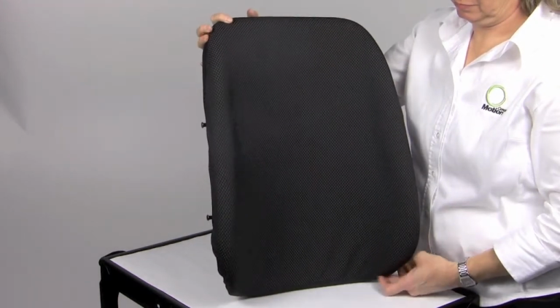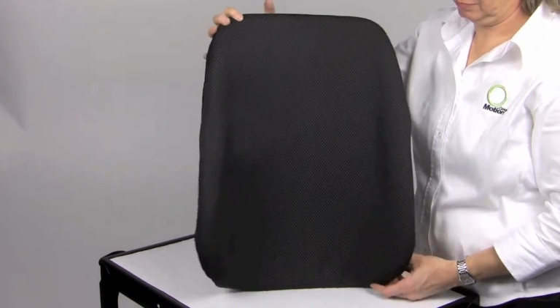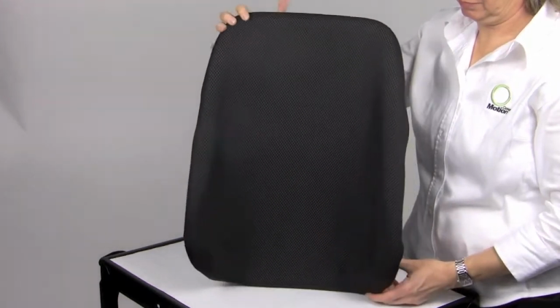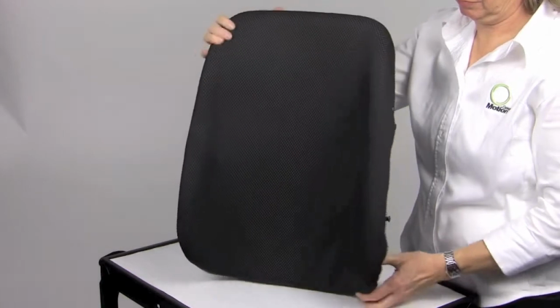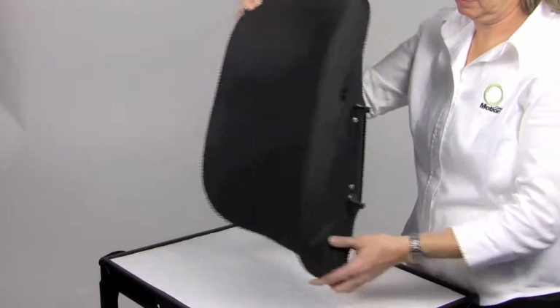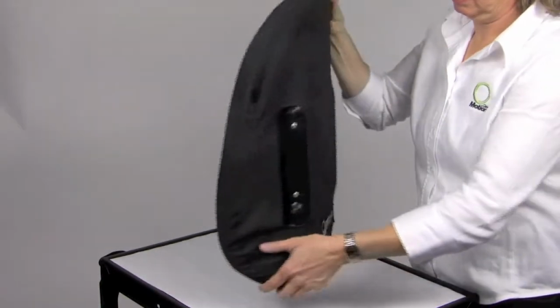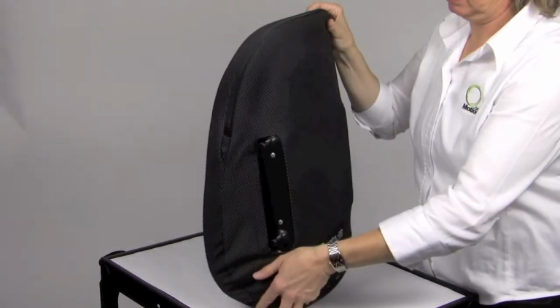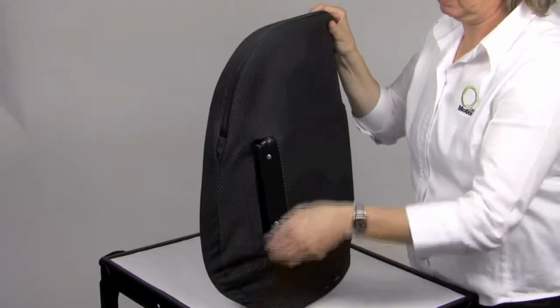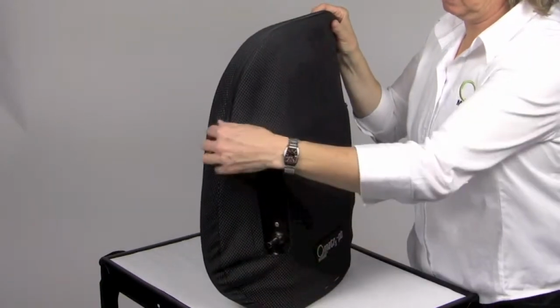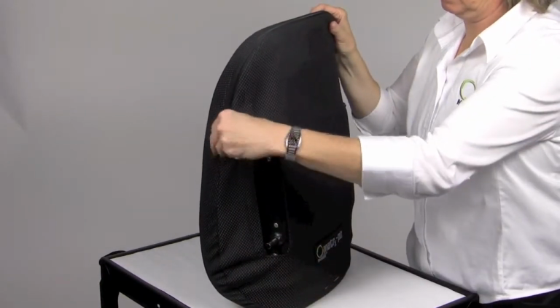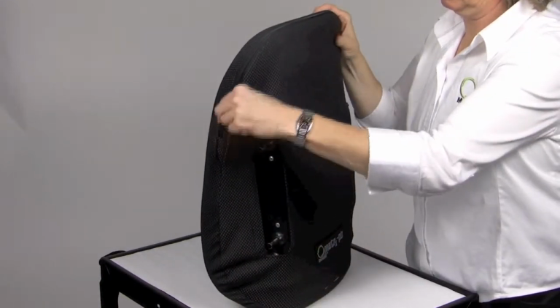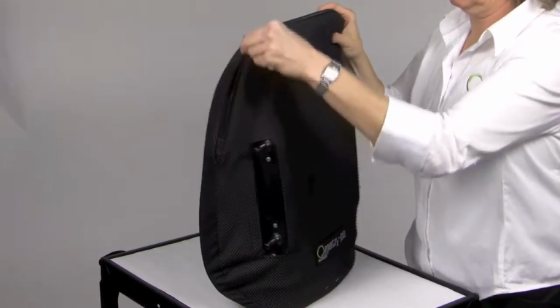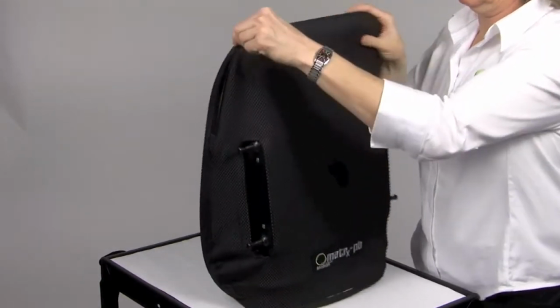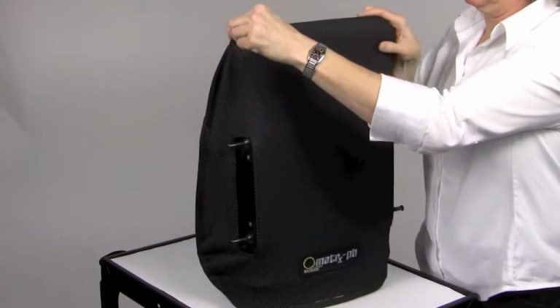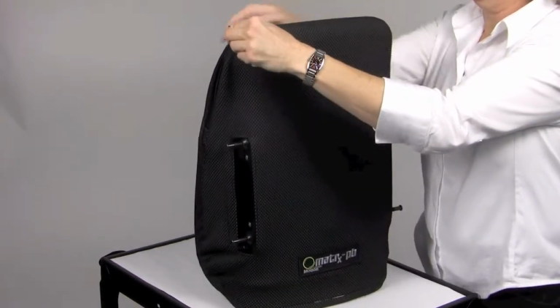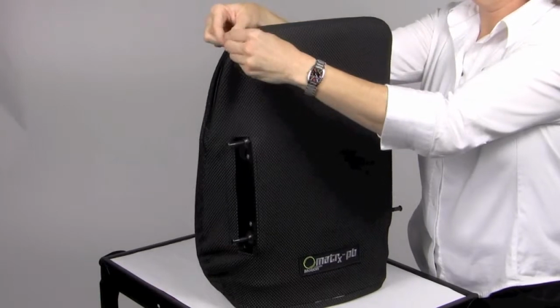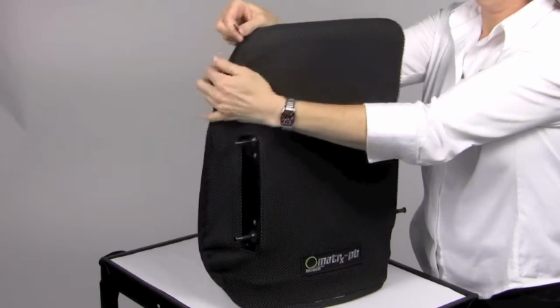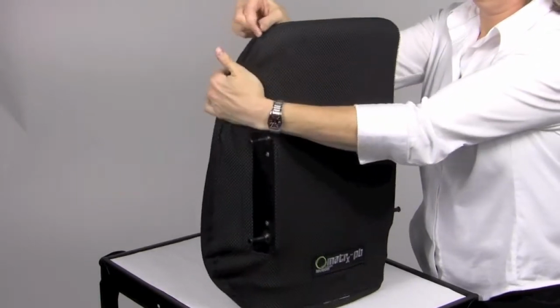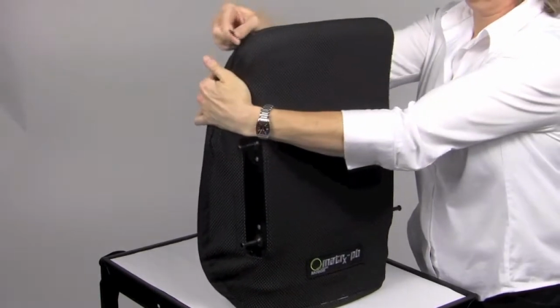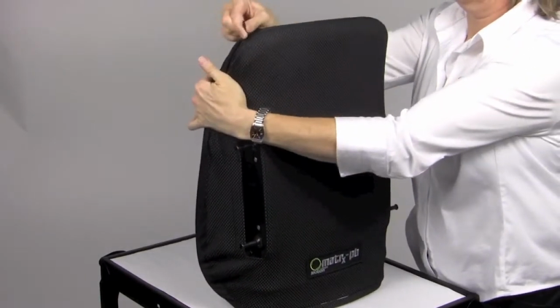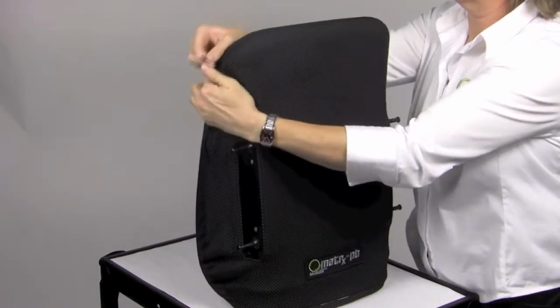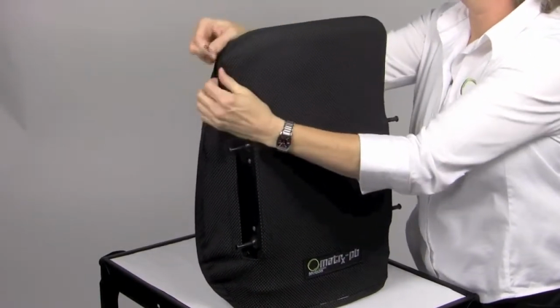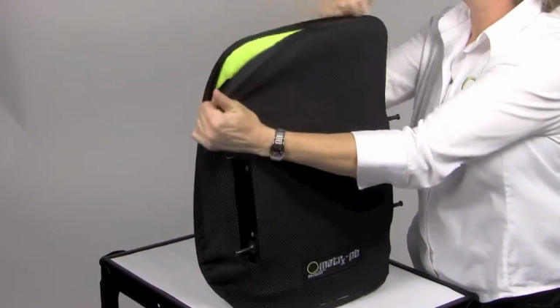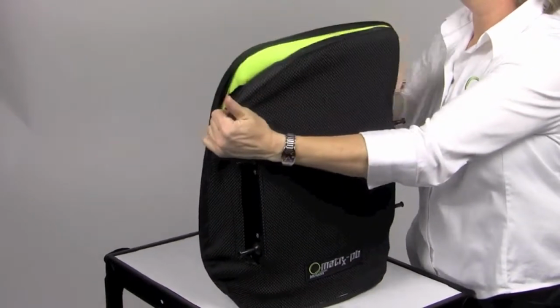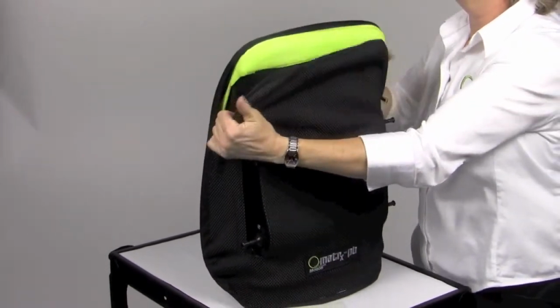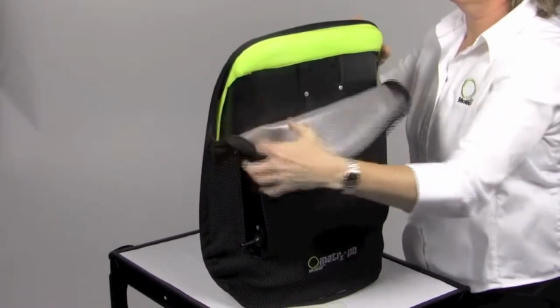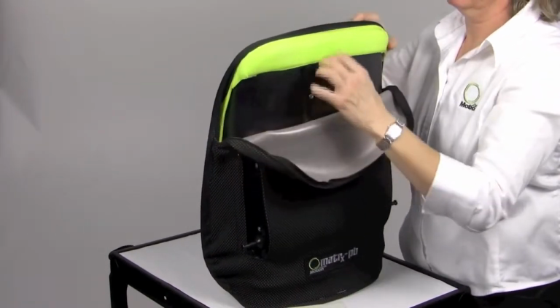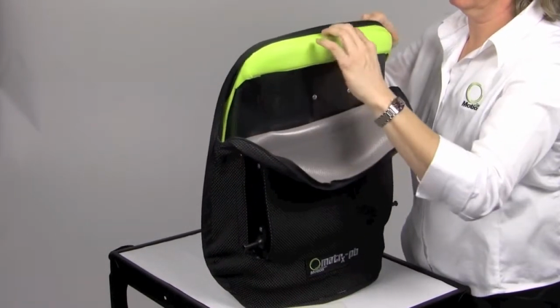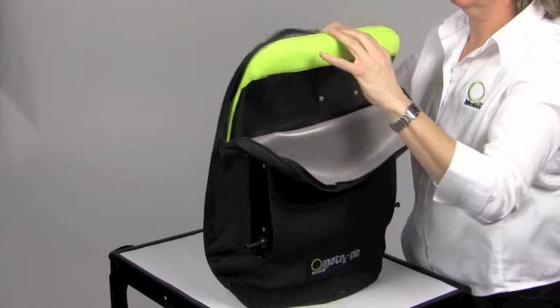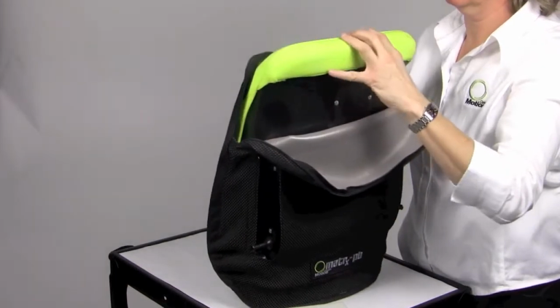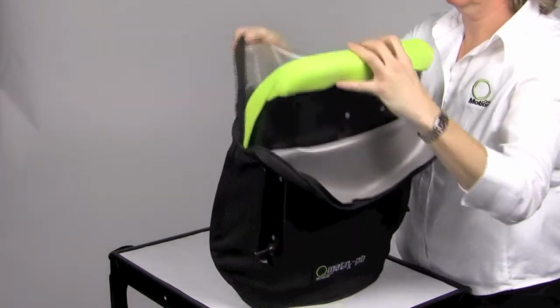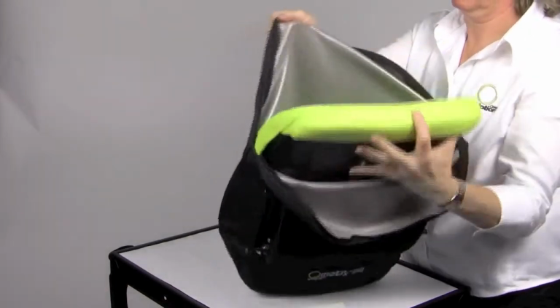The back shell is a durable, lightweight ABS shell and includes a reinforced plate for the headrest attachment. The outer cover is moisture resistant and breathable, with an optional privacy flap available.